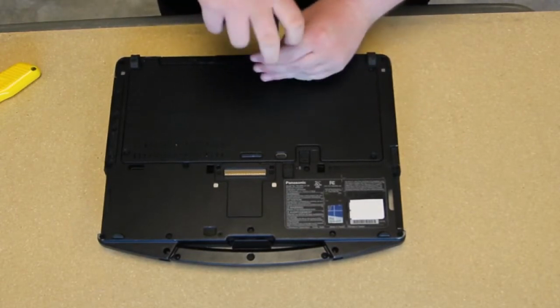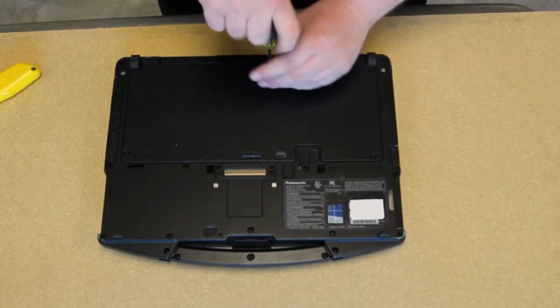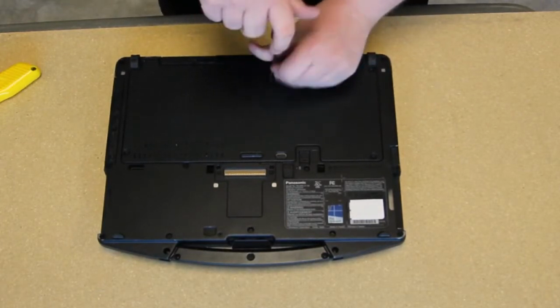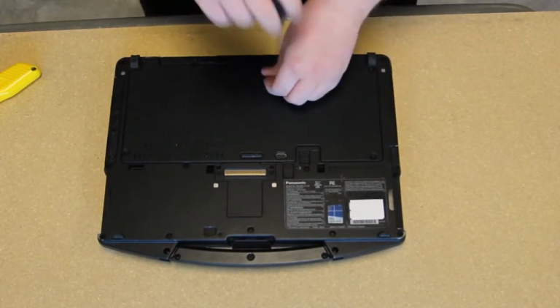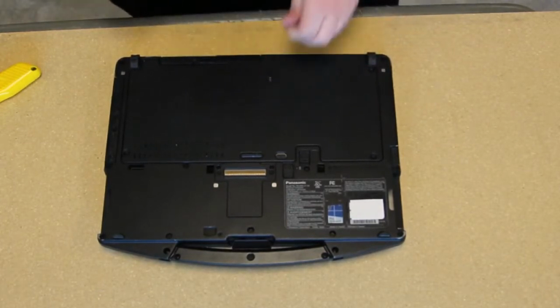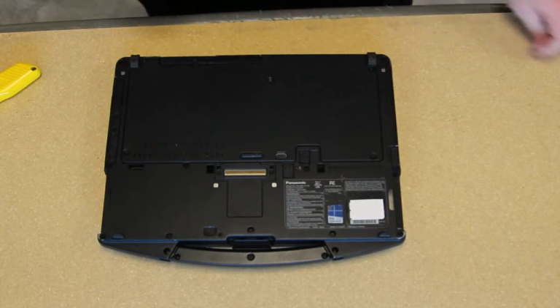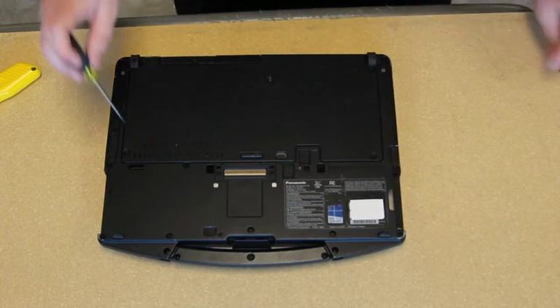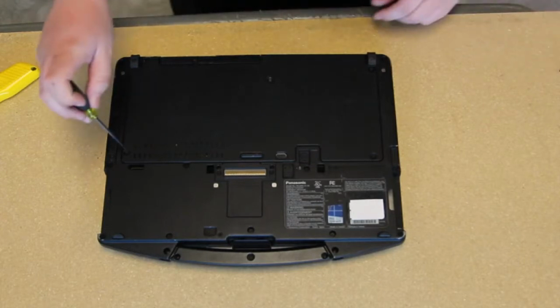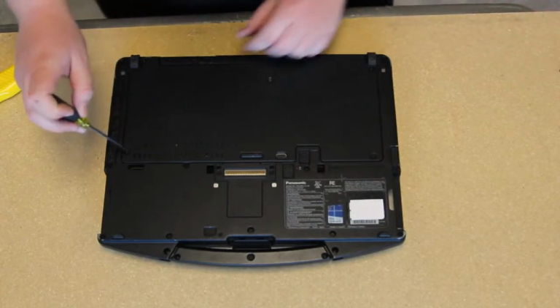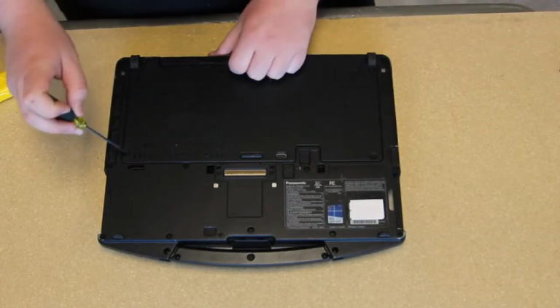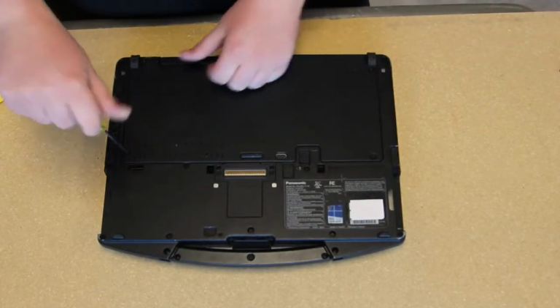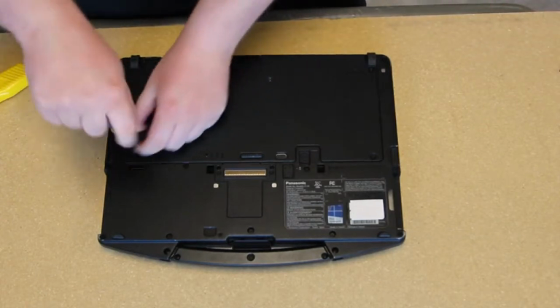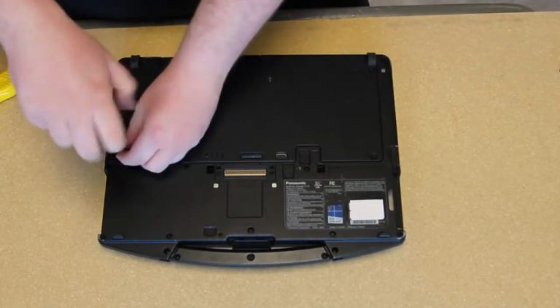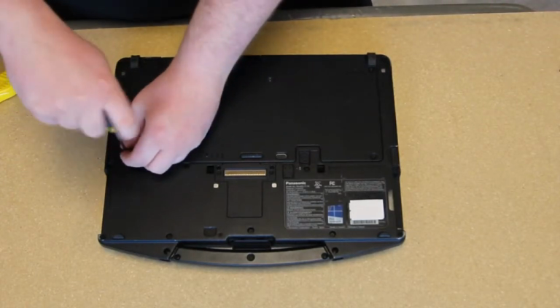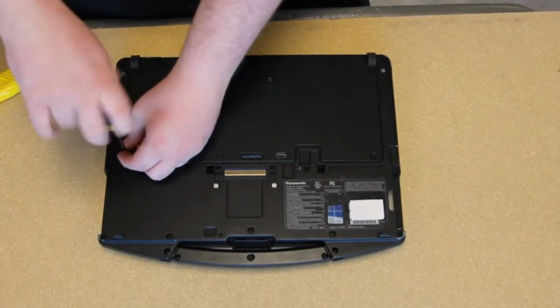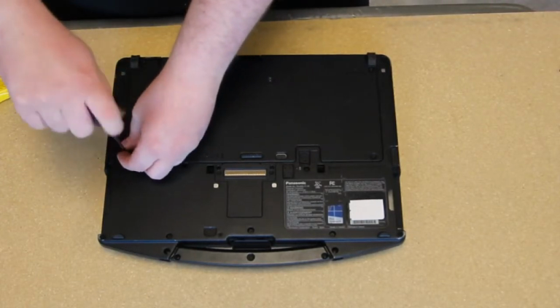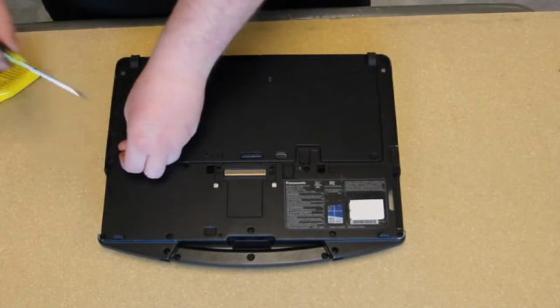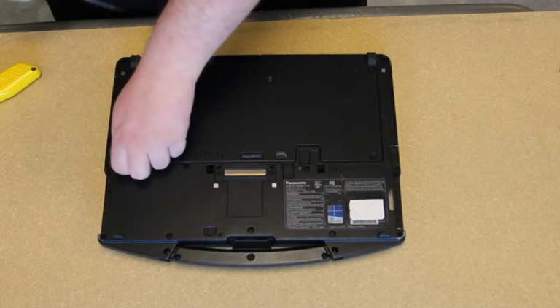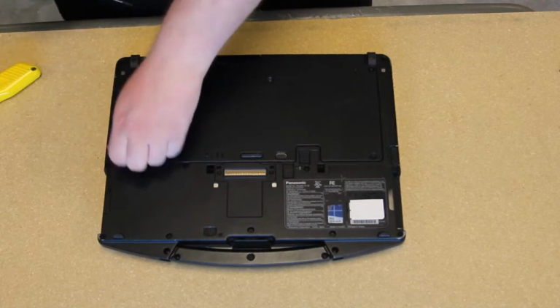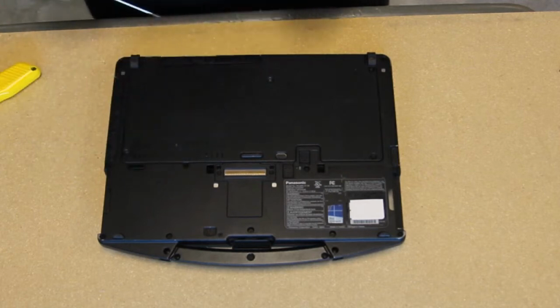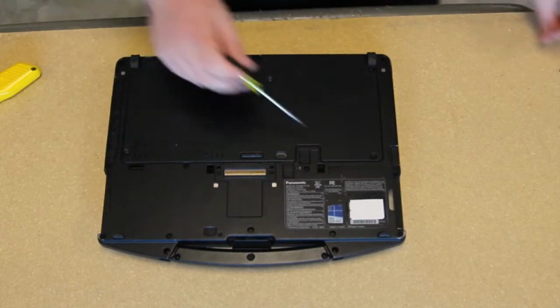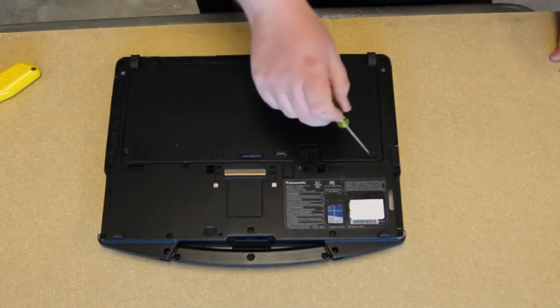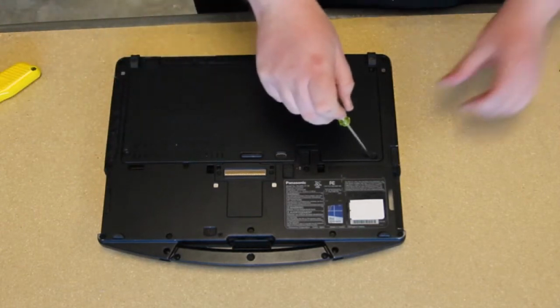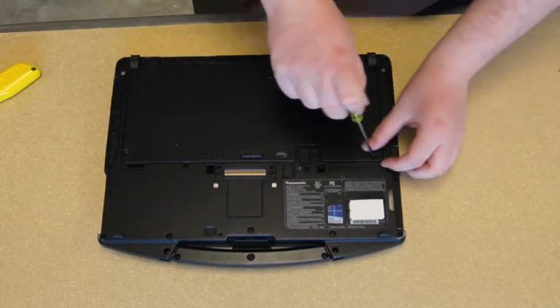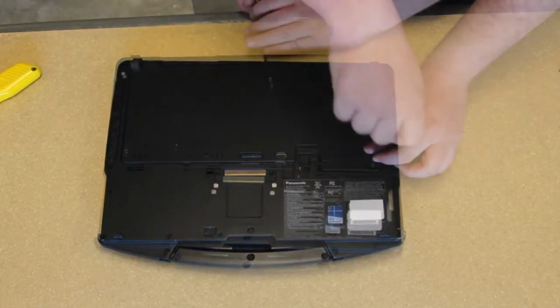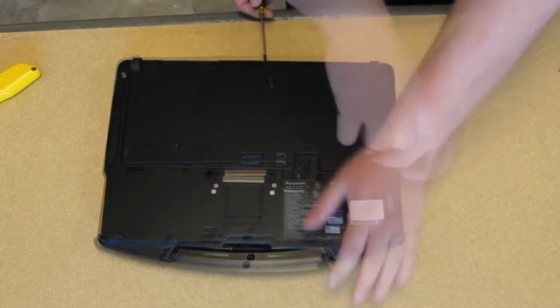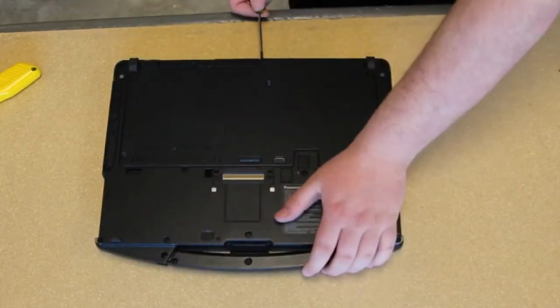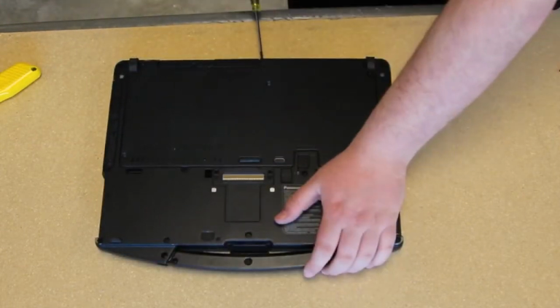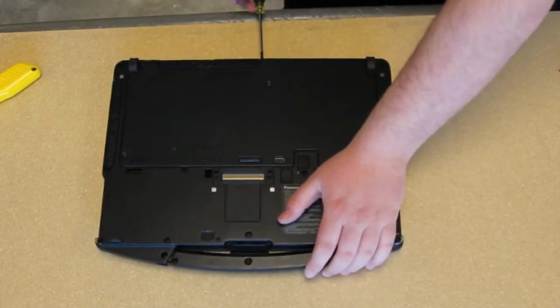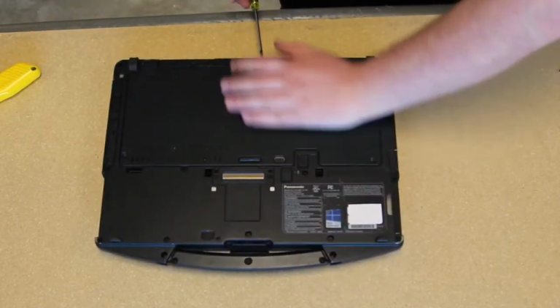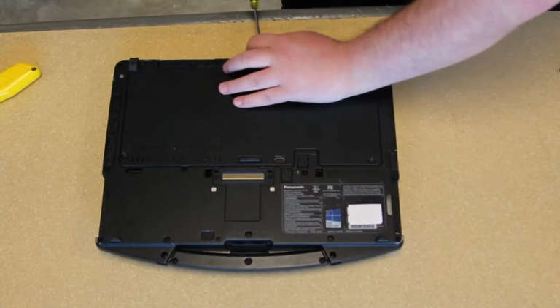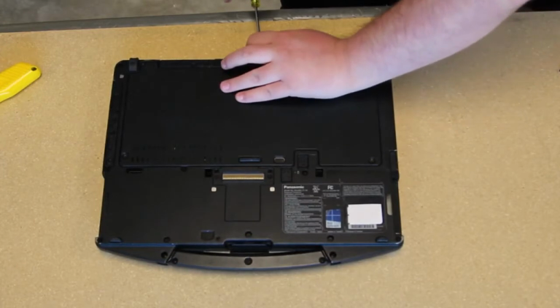Then remove your bottom plate. Remove all the screws holding the bottom cover plate — there are several on the bottom and then two in the back.